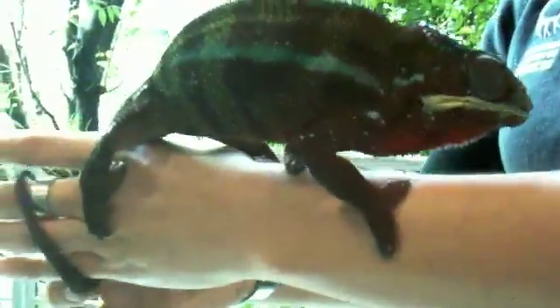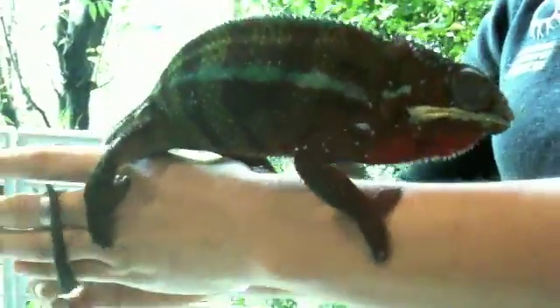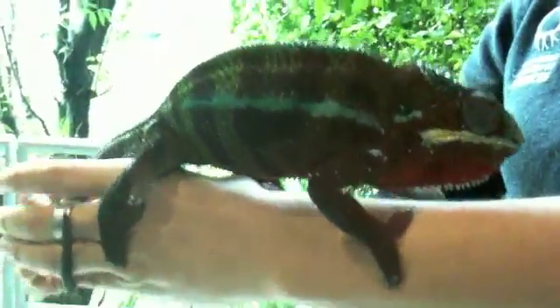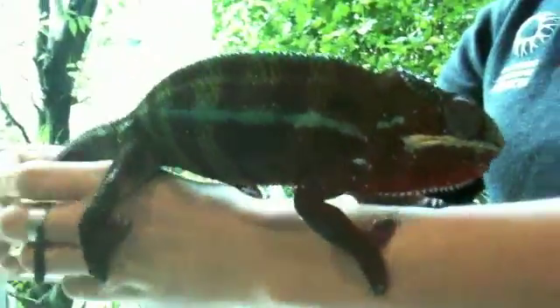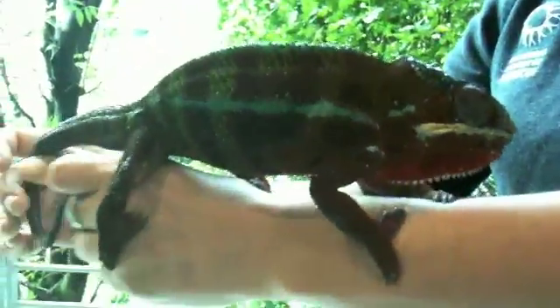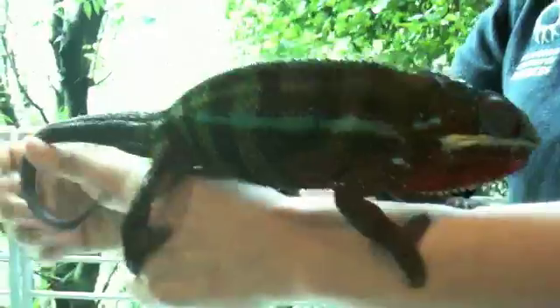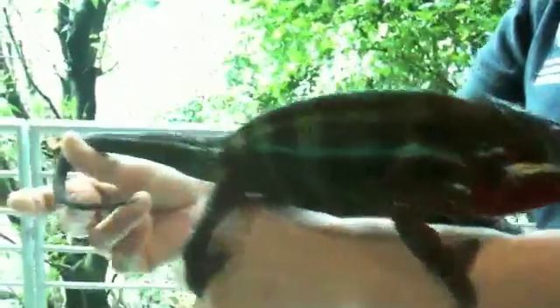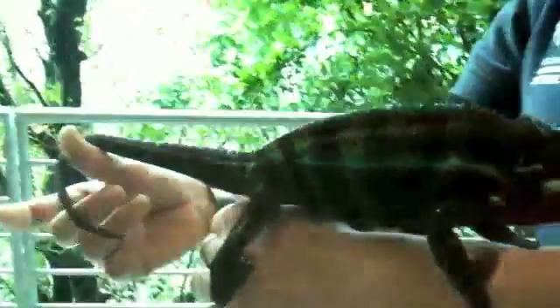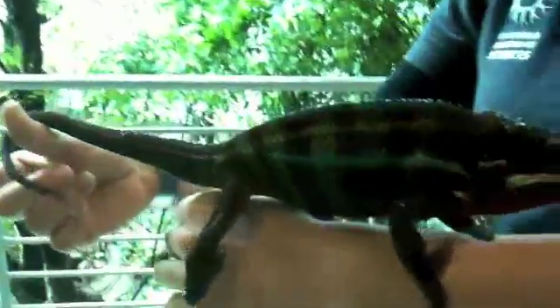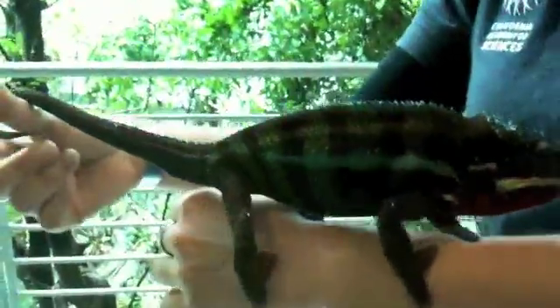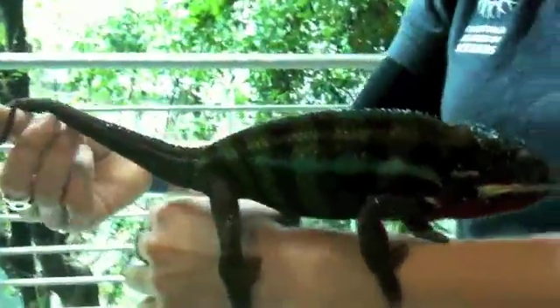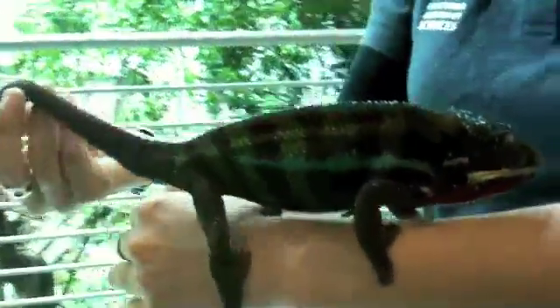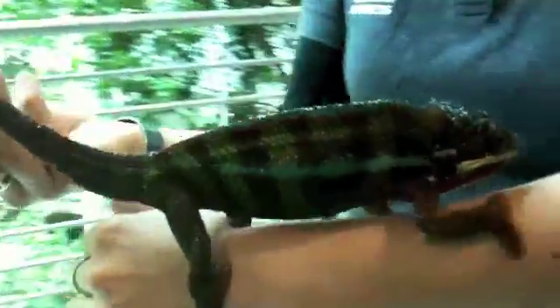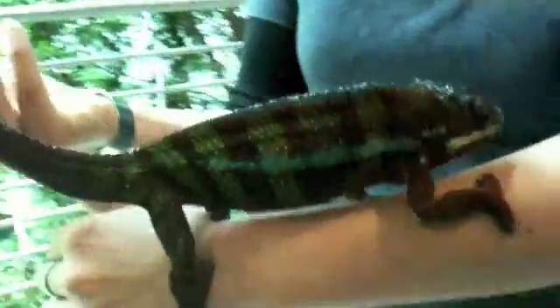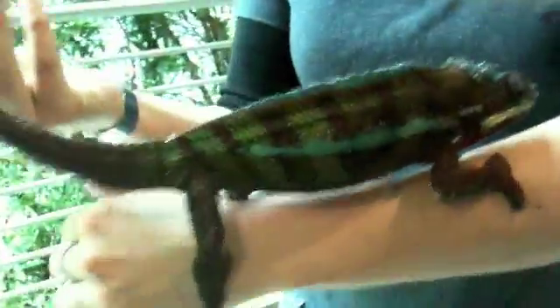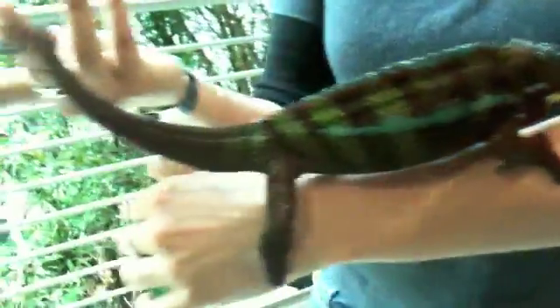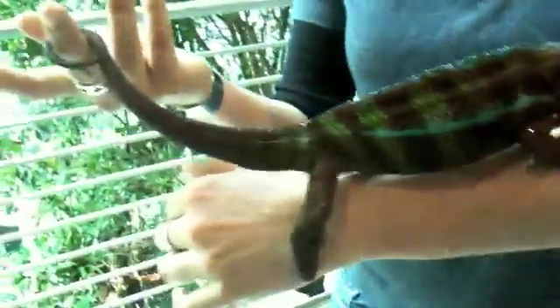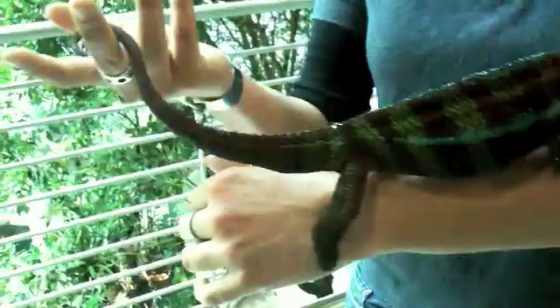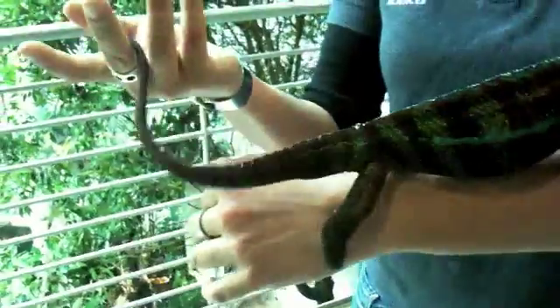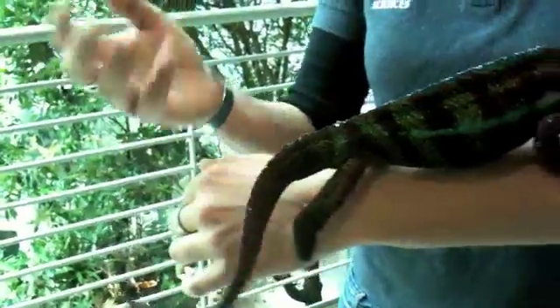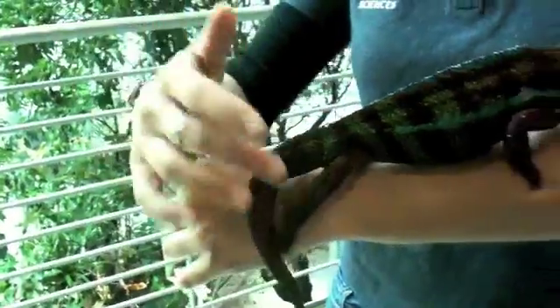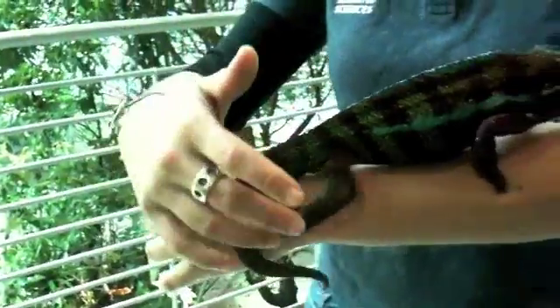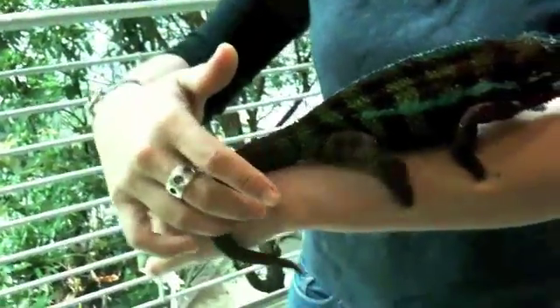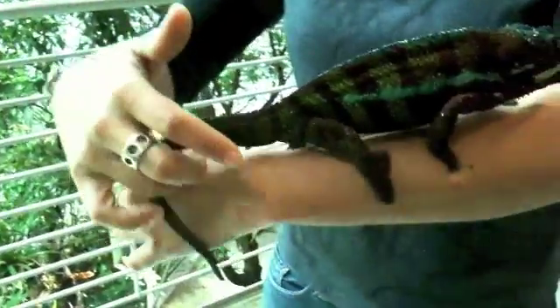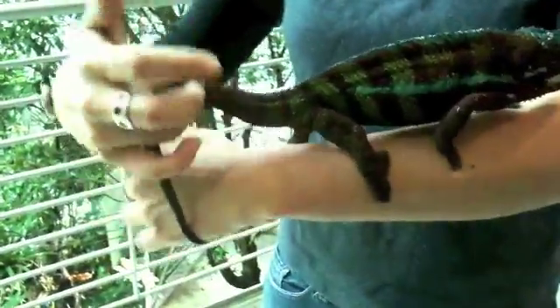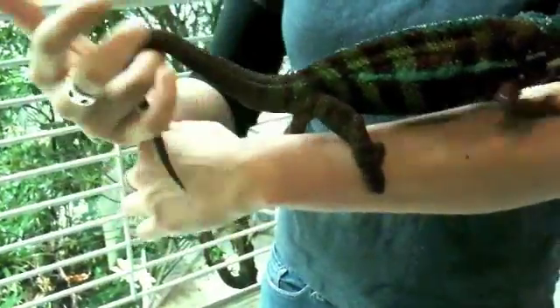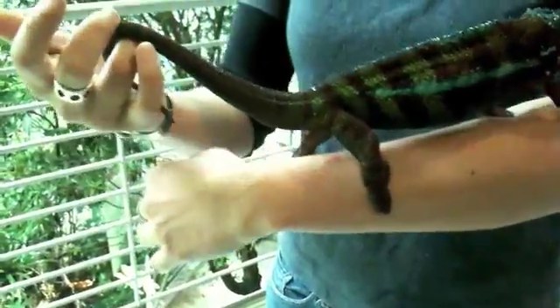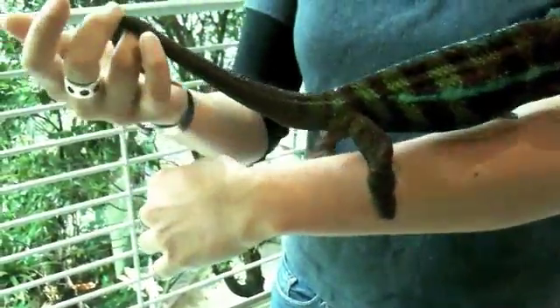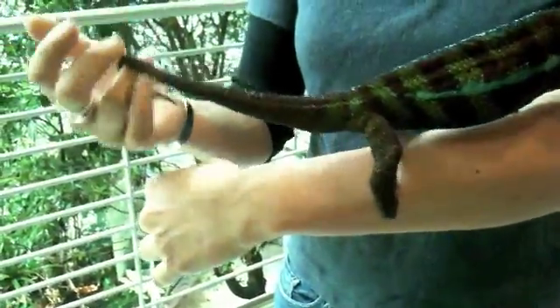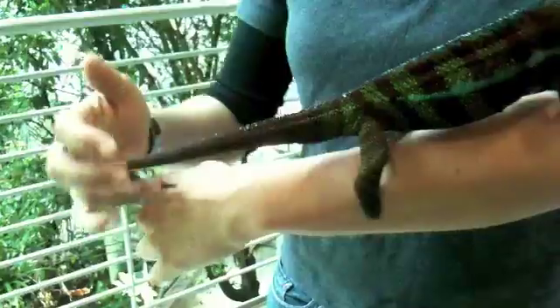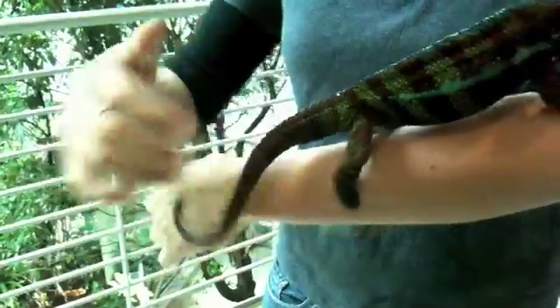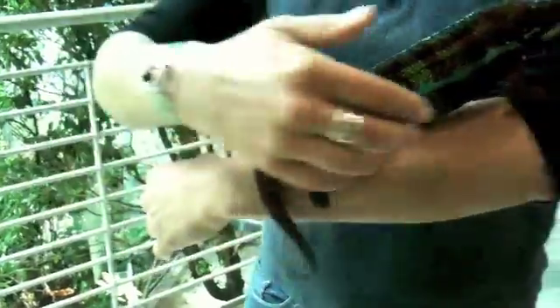He also has this prehensile tail, which basically means he's able to grab onto things with it. So again, very good for holding onto branches and moving through the trees.